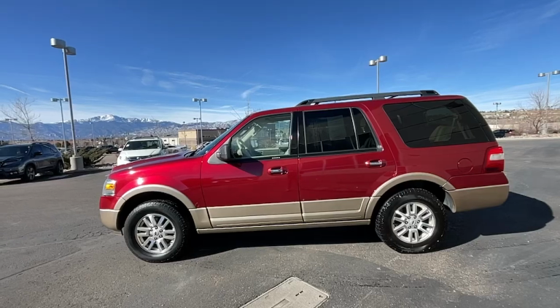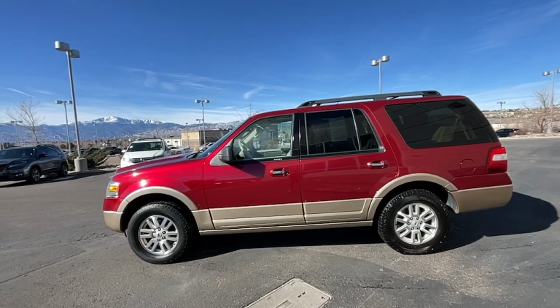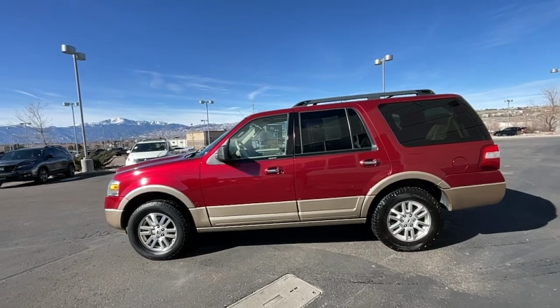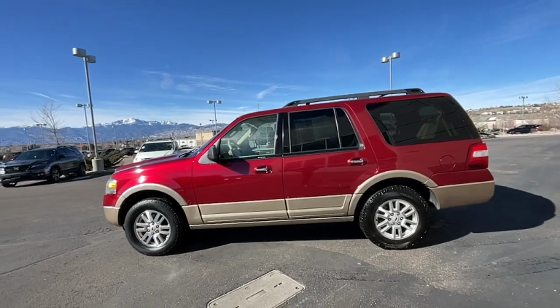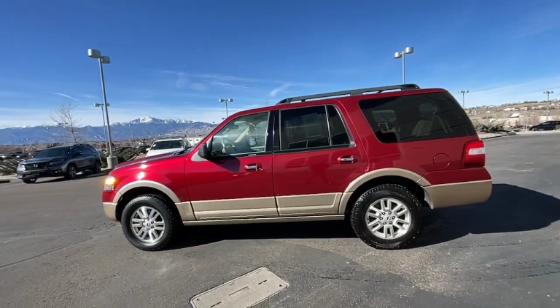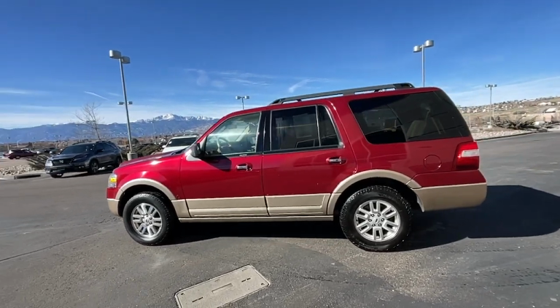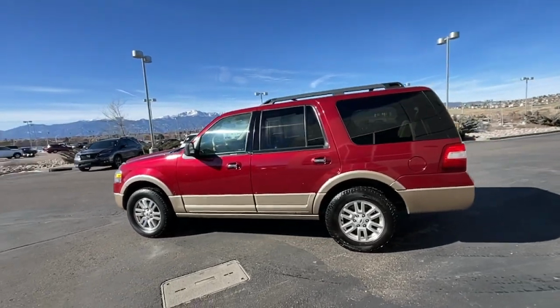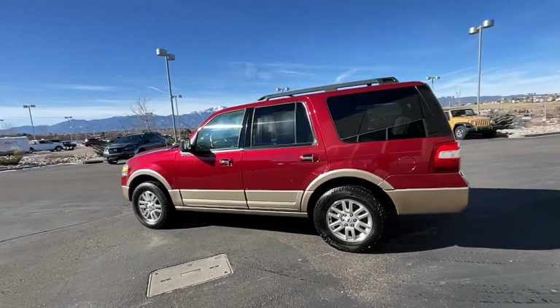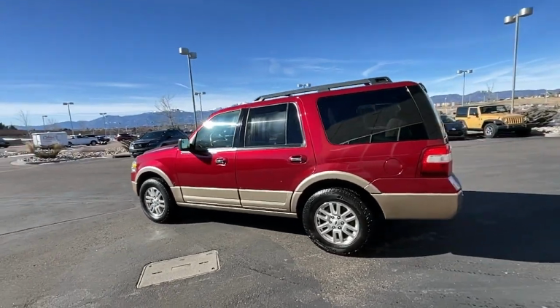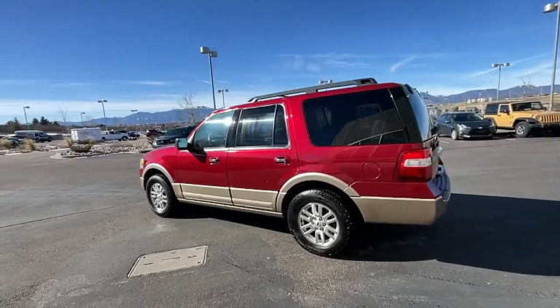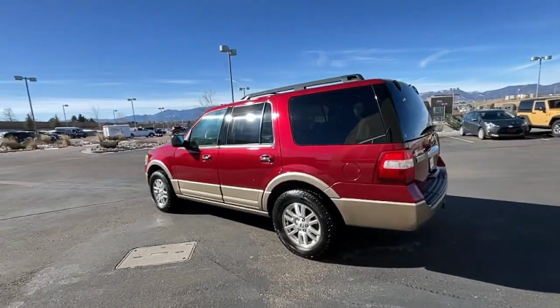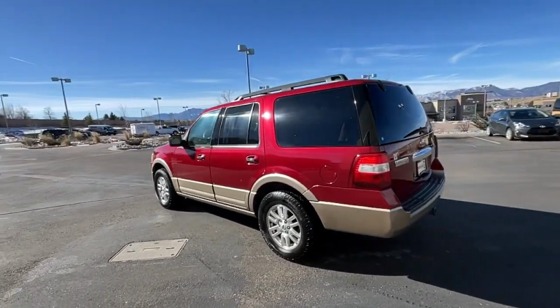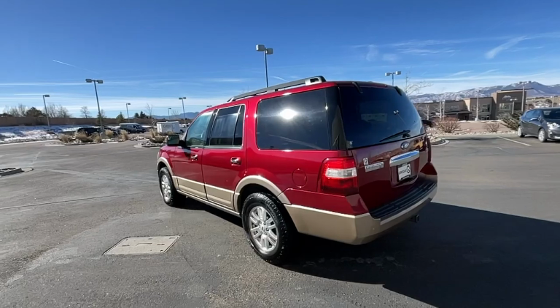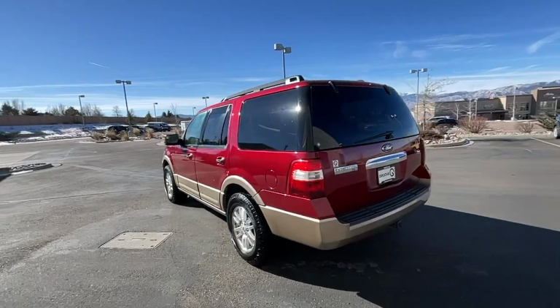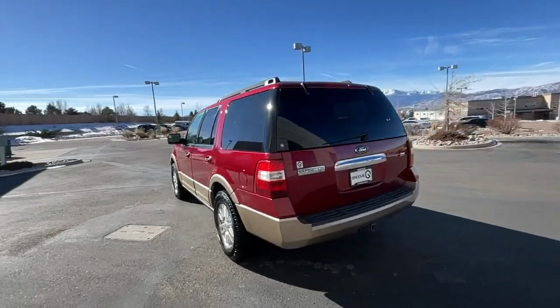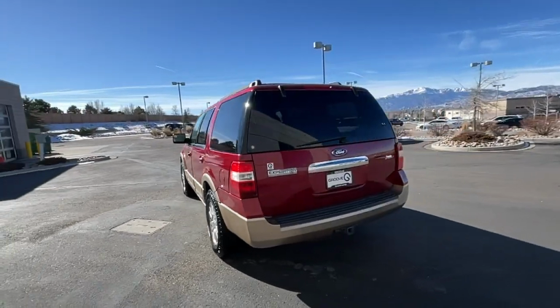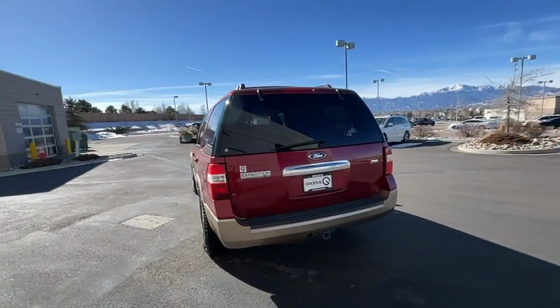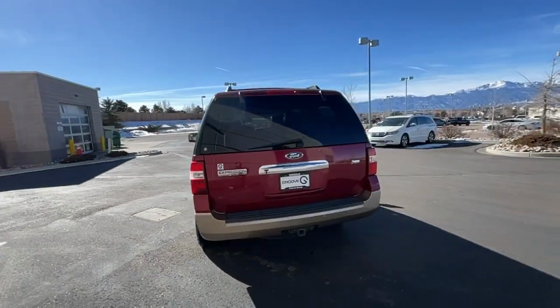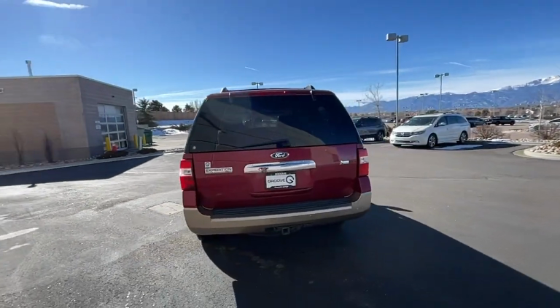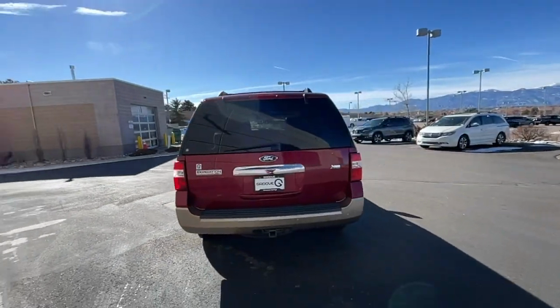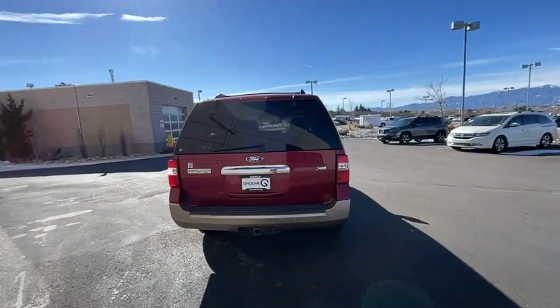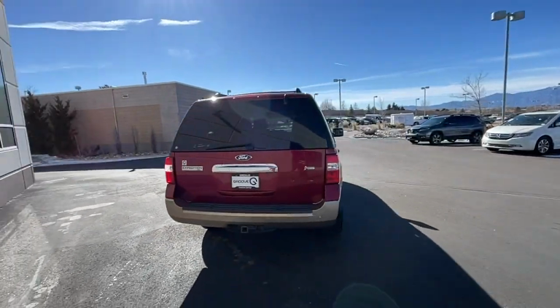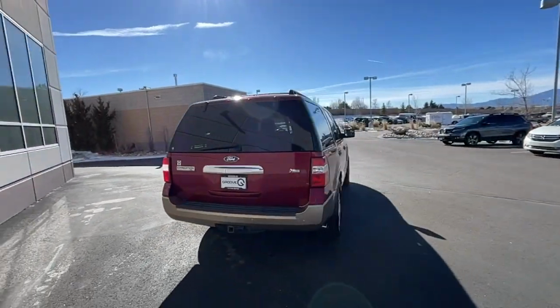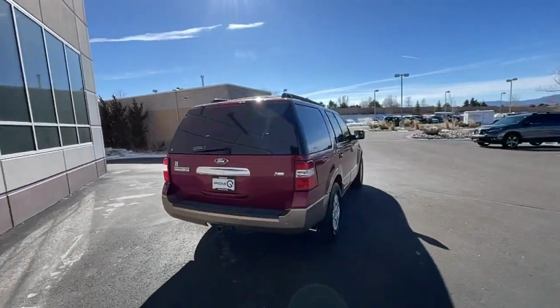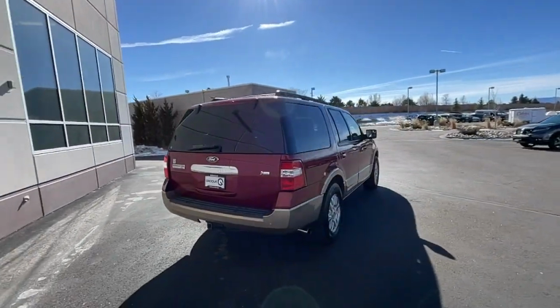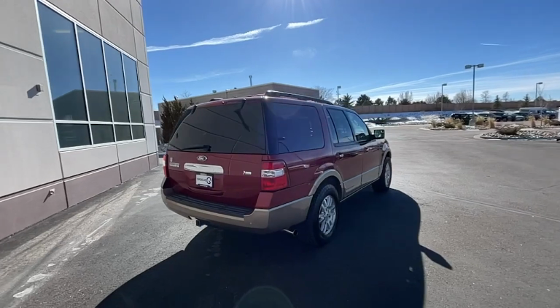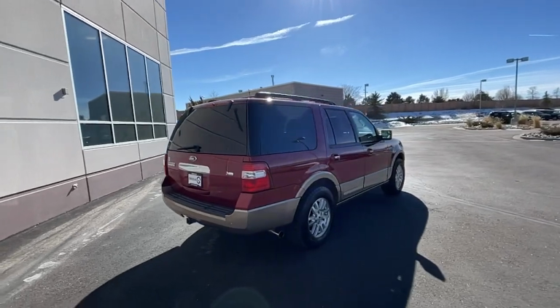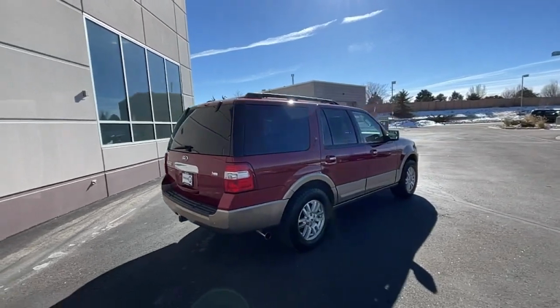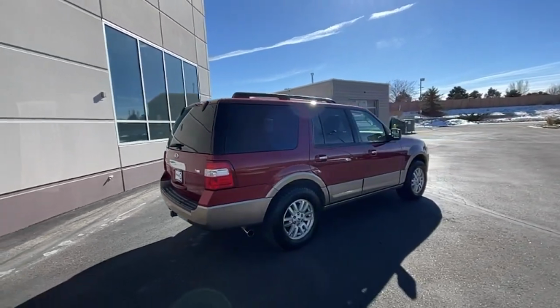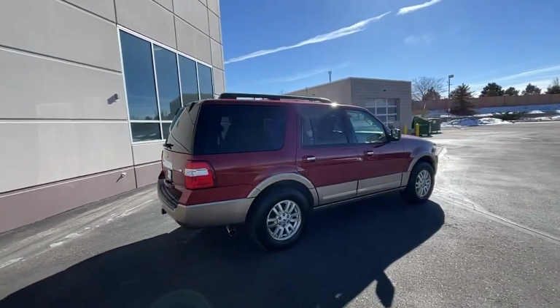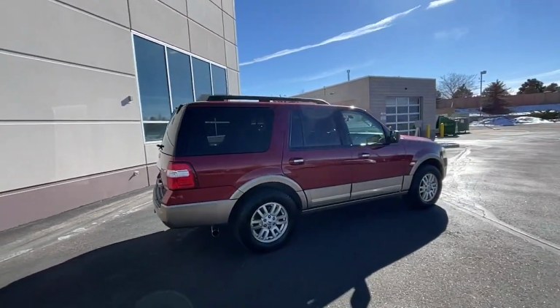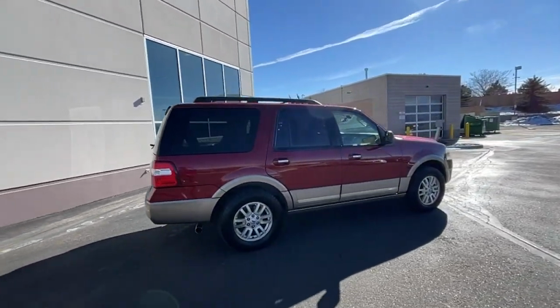You will be amazed by this 2013 Ford Expedition. With less than 120,000 miles on the odometer, this vehicle provides excellent value. Go big, go bold, go beautiful.